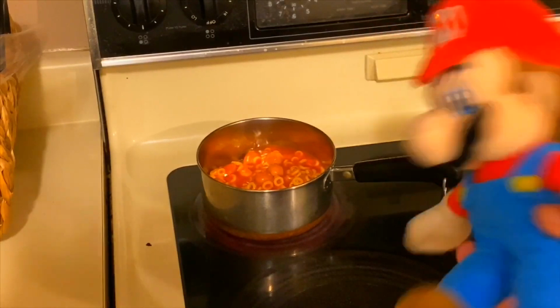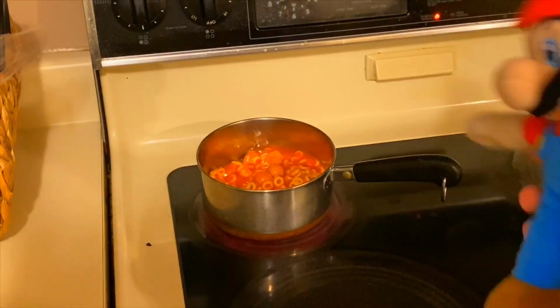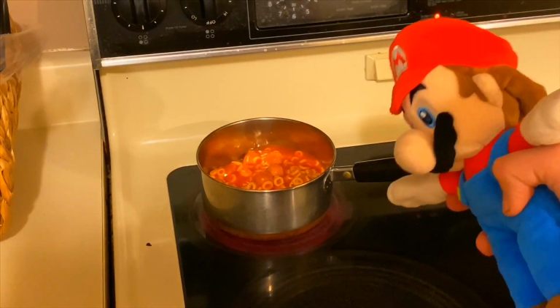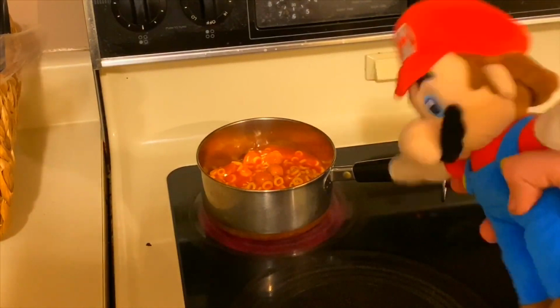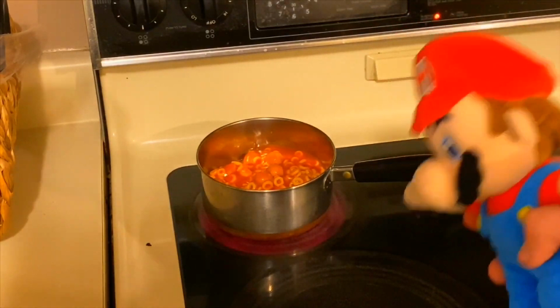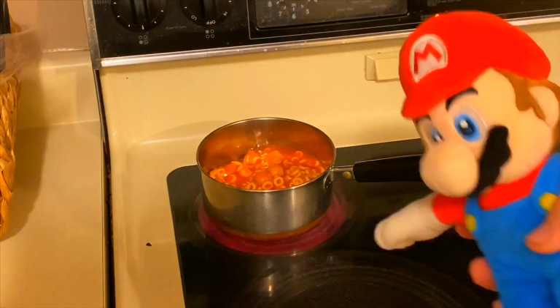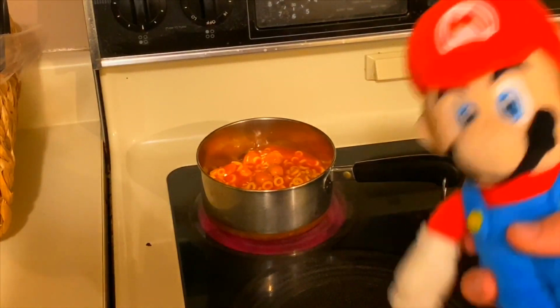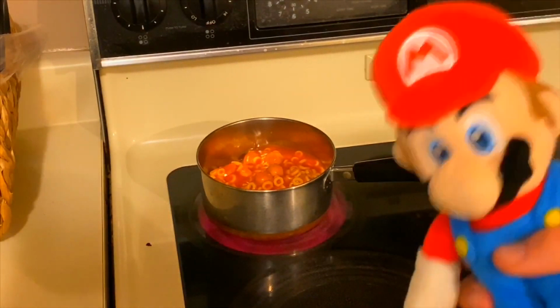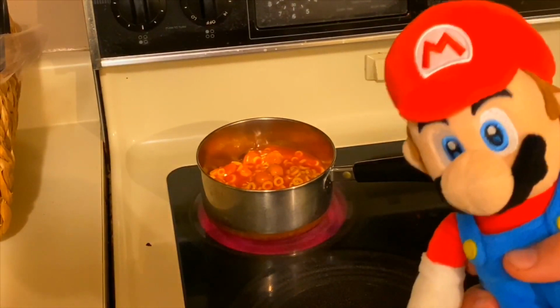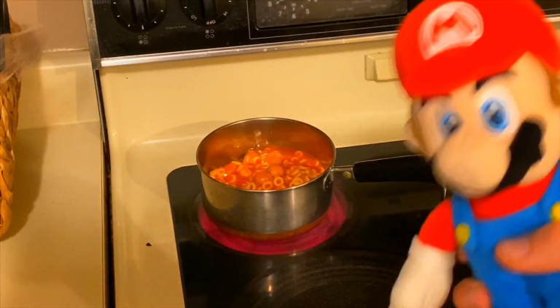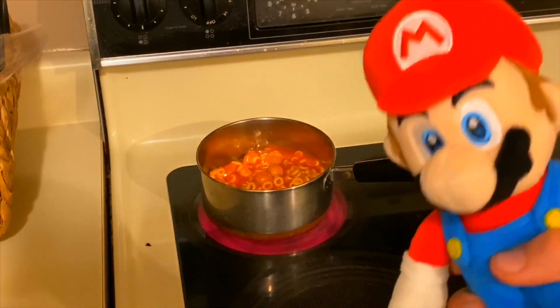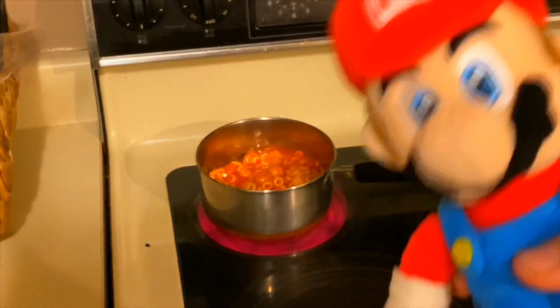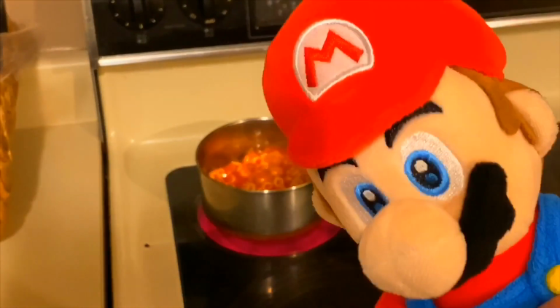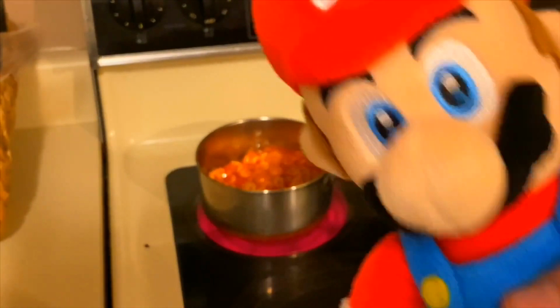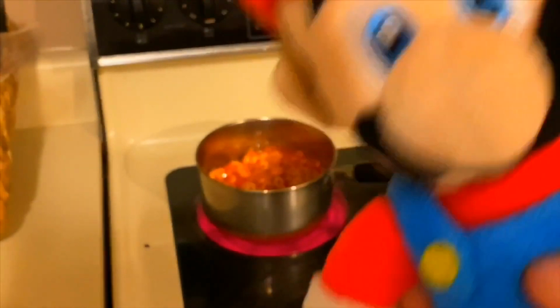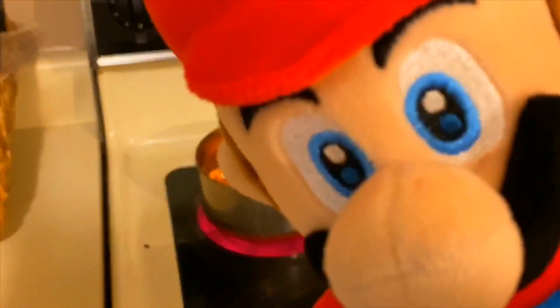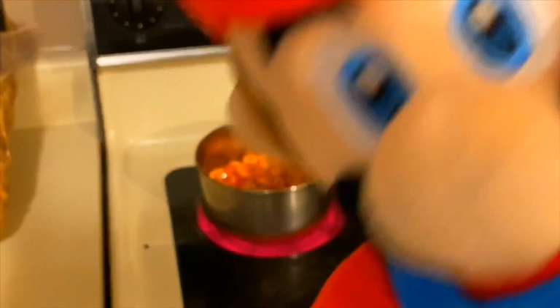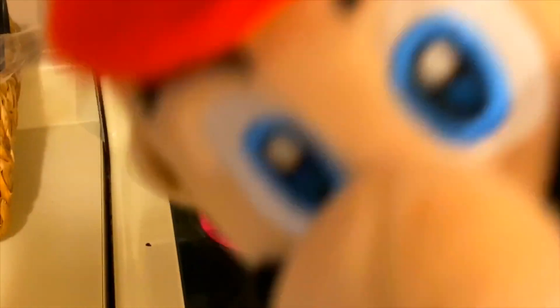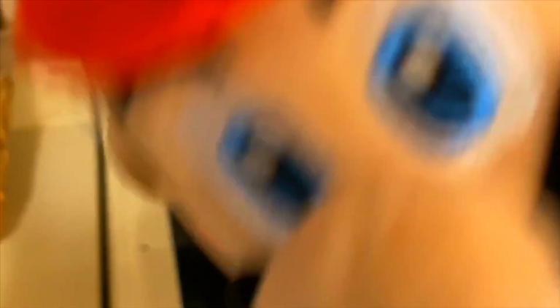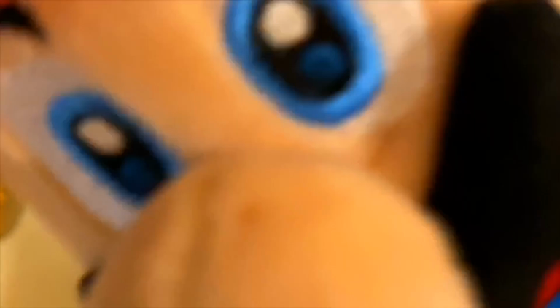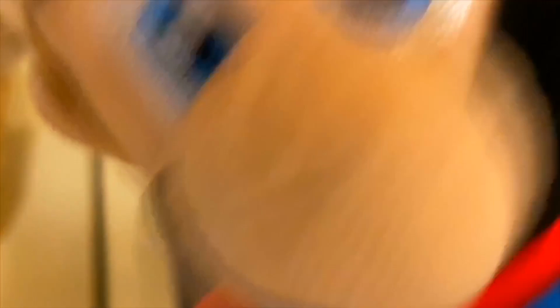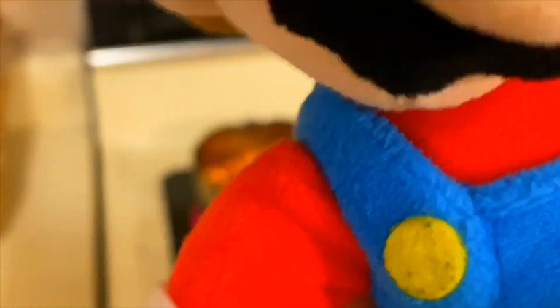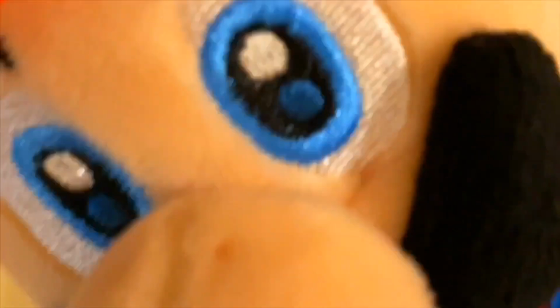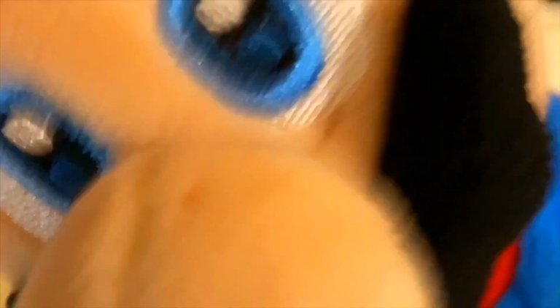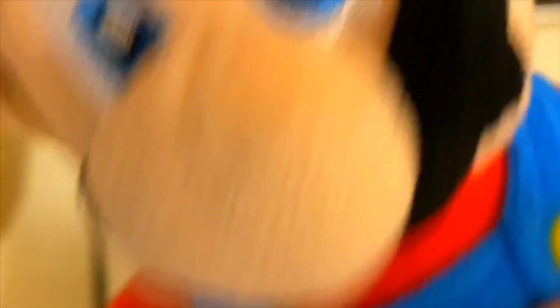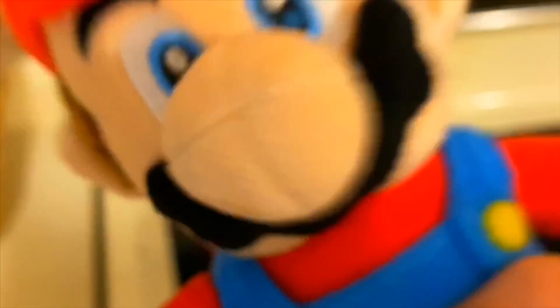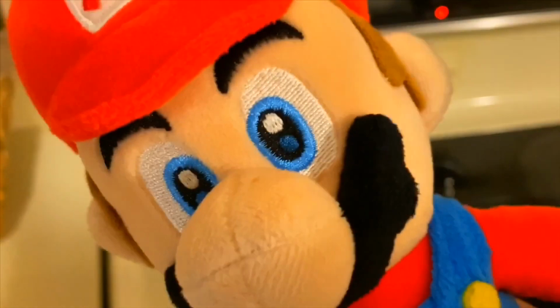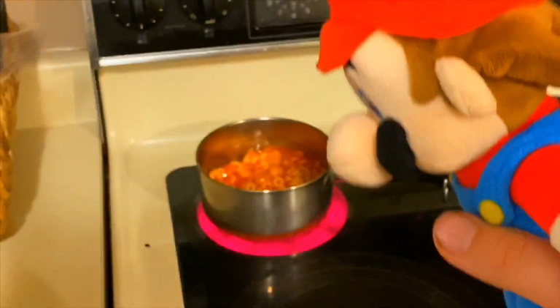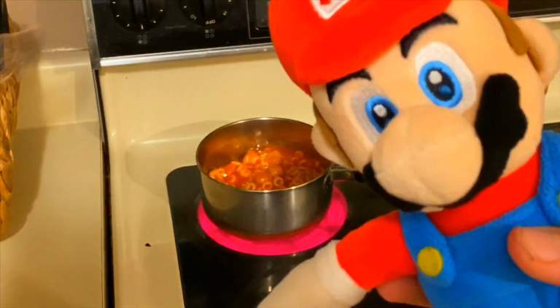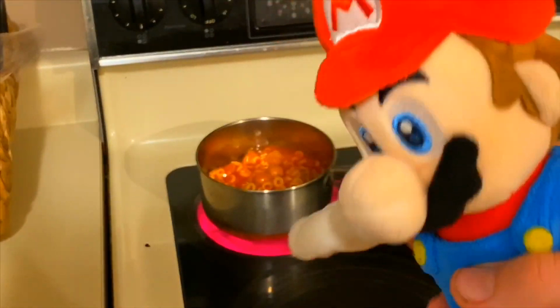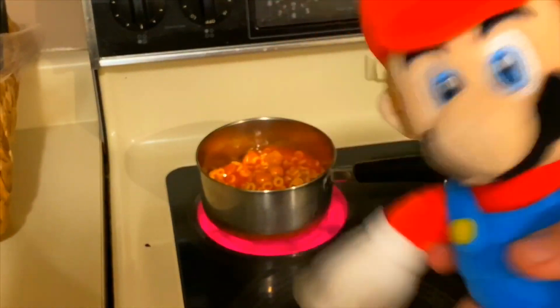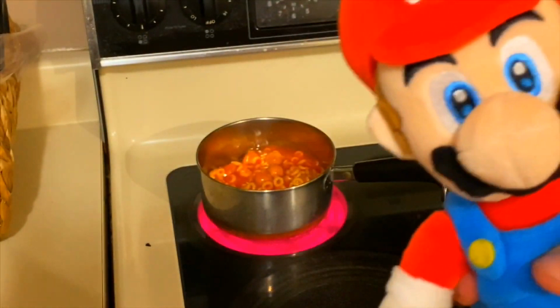As you see, it's starting to turn red. That means you don't want to touch it, because if you touch it you burn your hand, and if you burn your hand it's going to hurt. So just don't touch that.